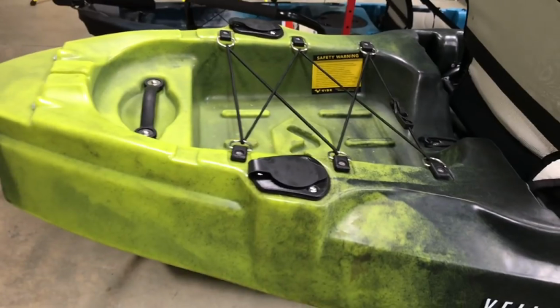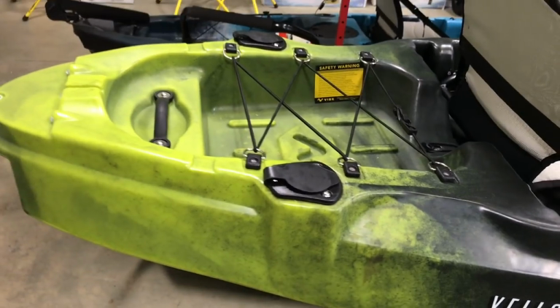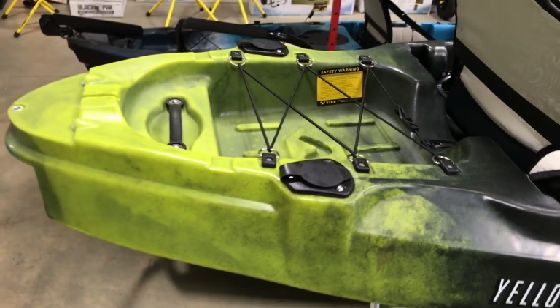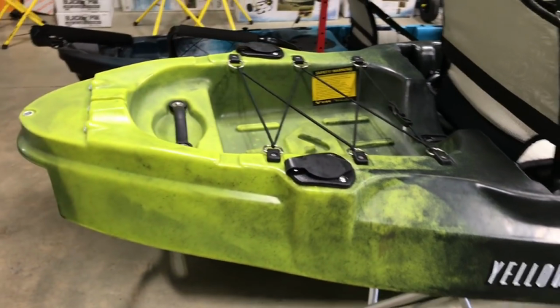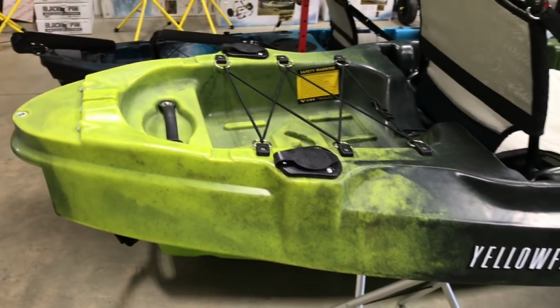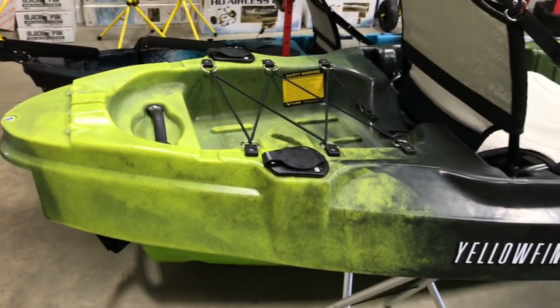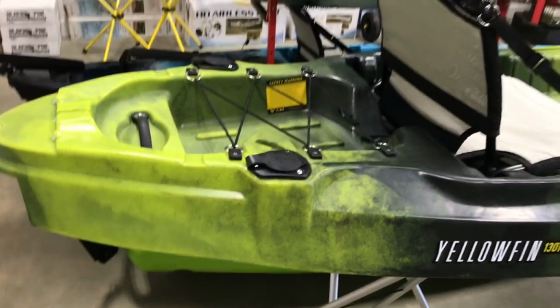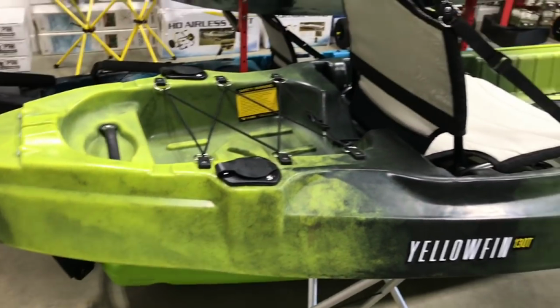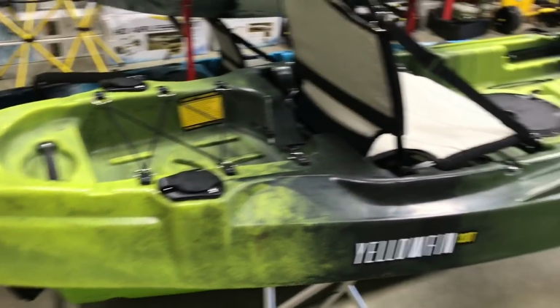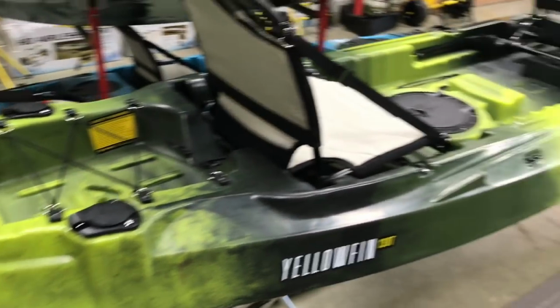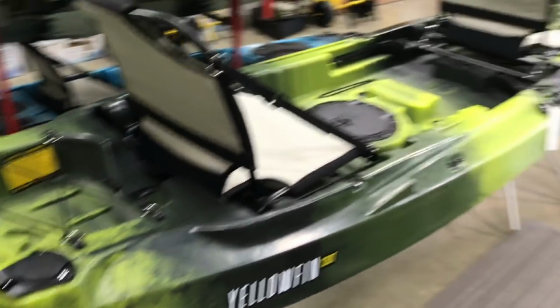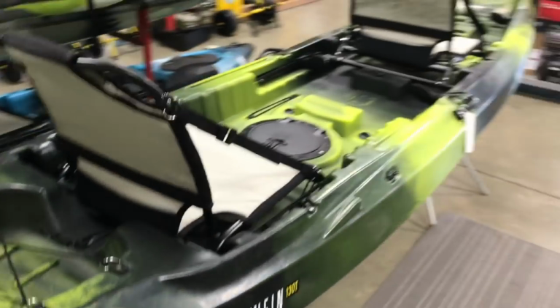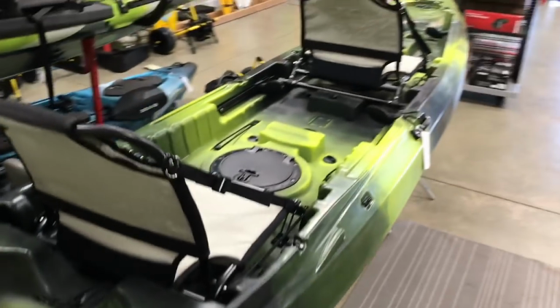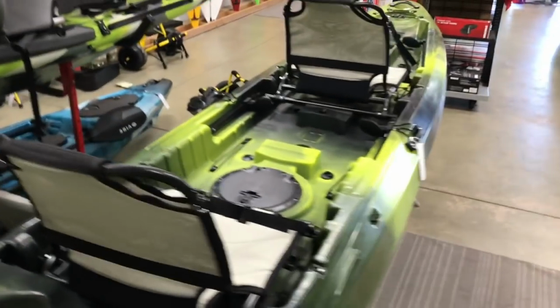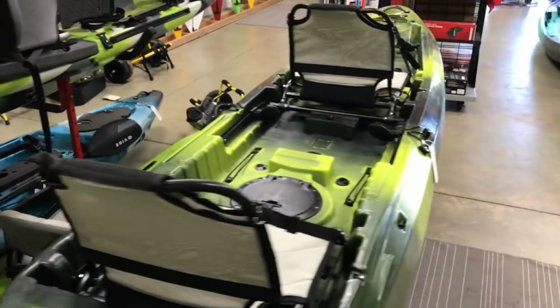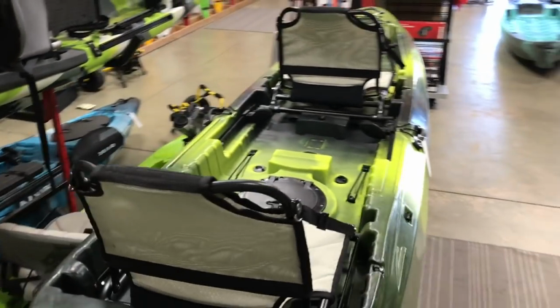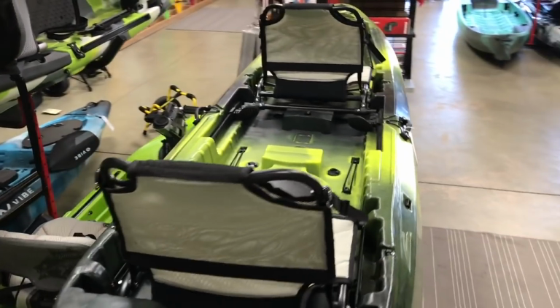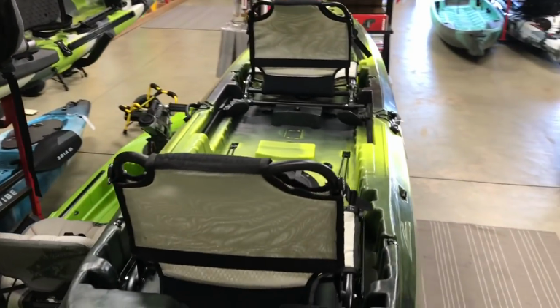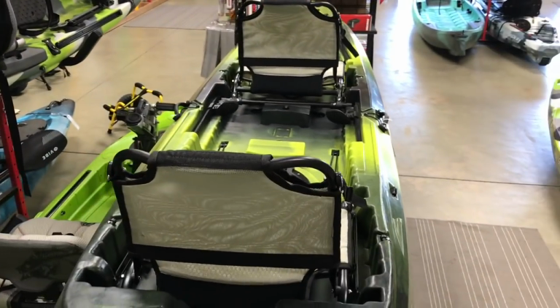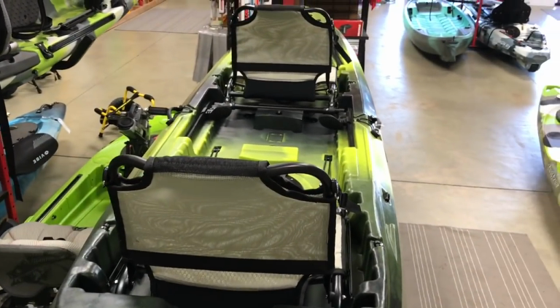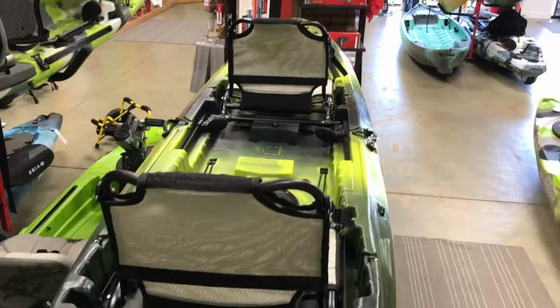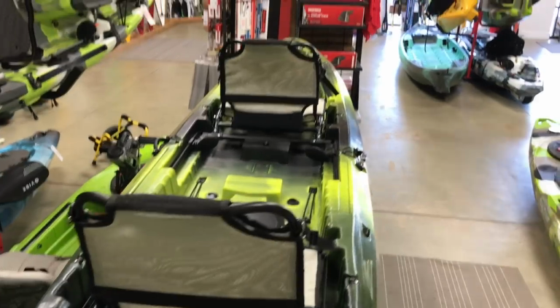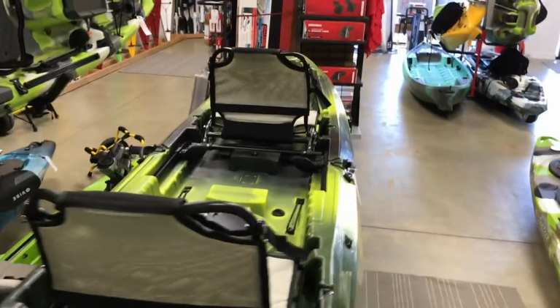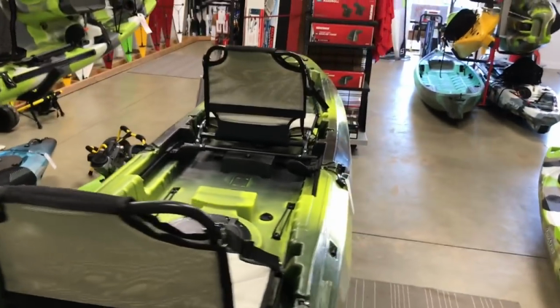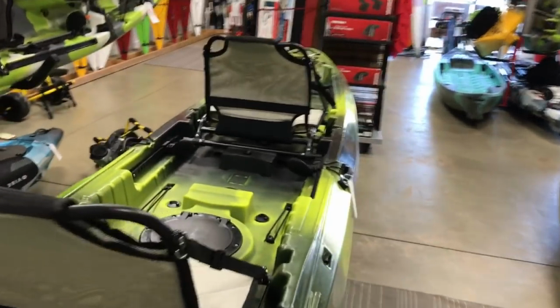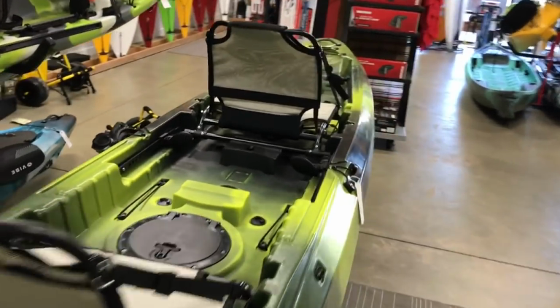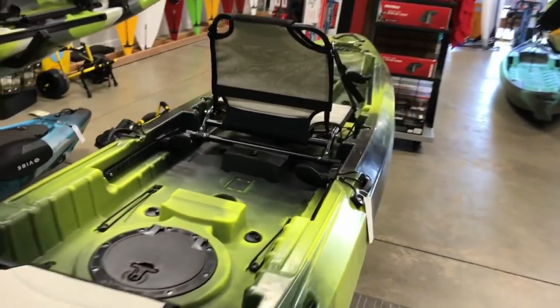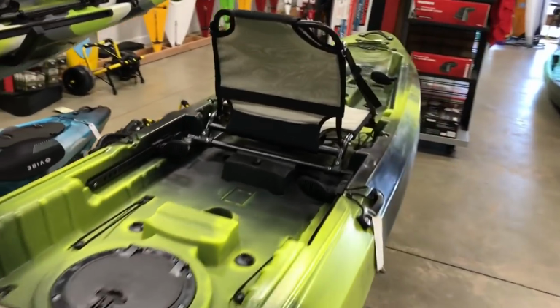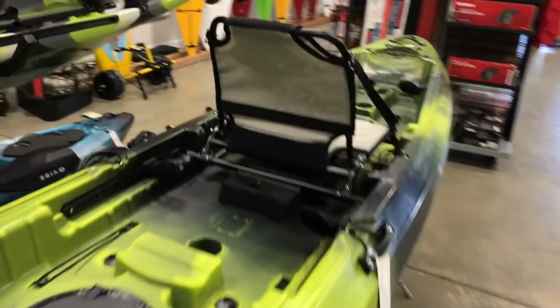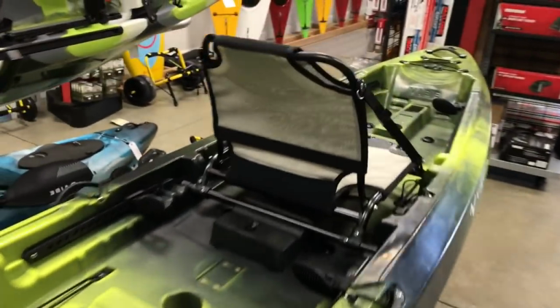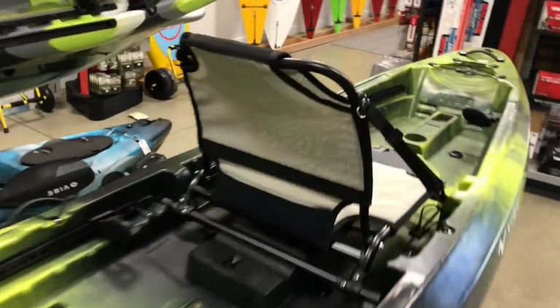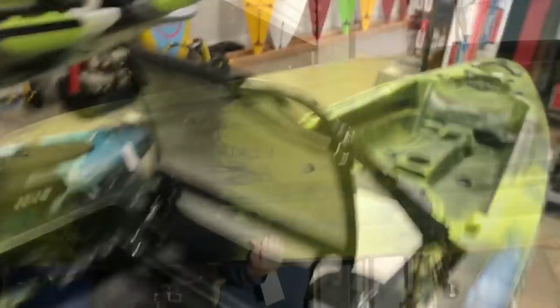A couple of rod holders in the back. In general, it's a nice wide kayak — should be very stable. We're going to go get it on the water and test it out.